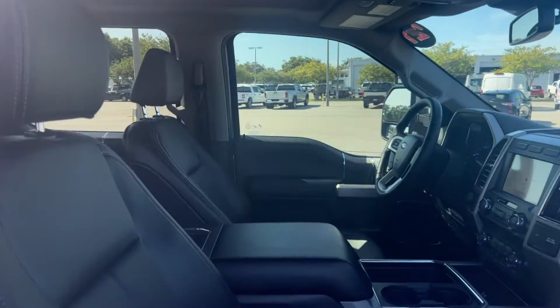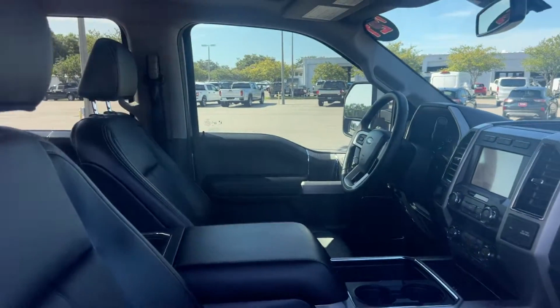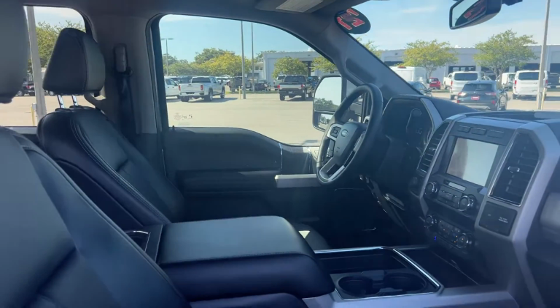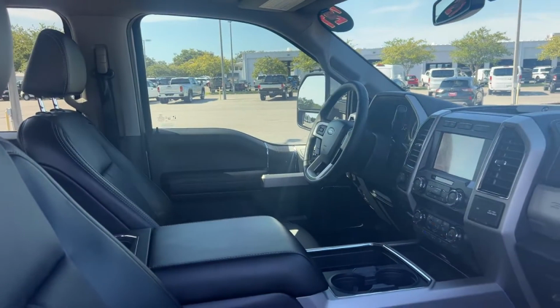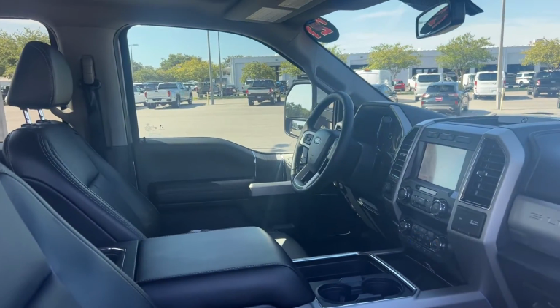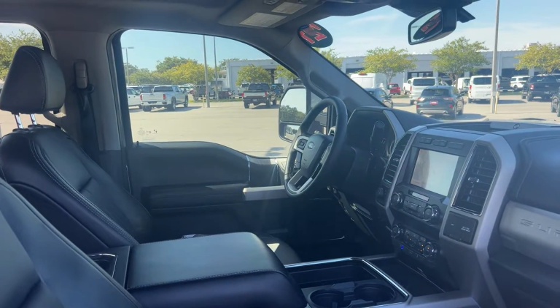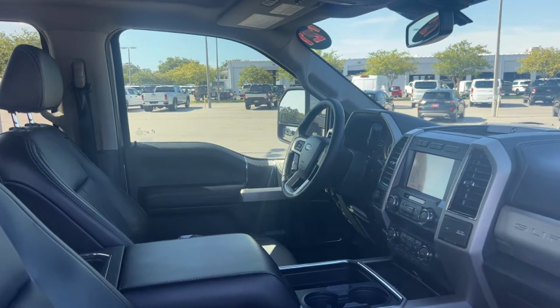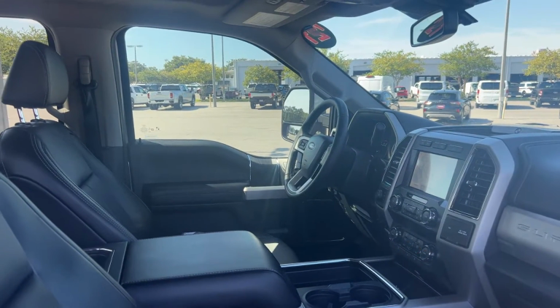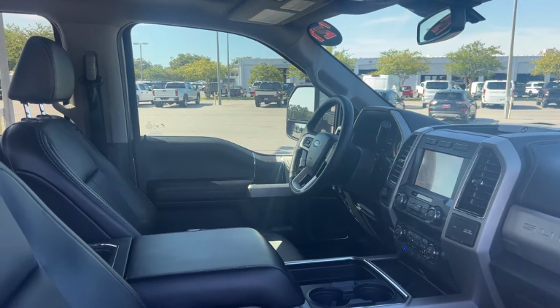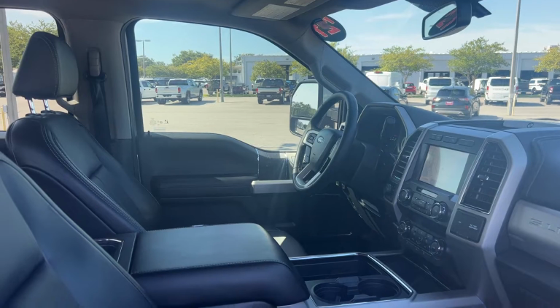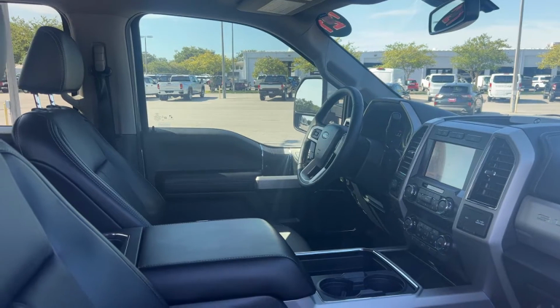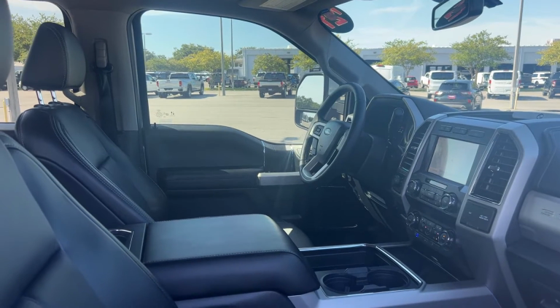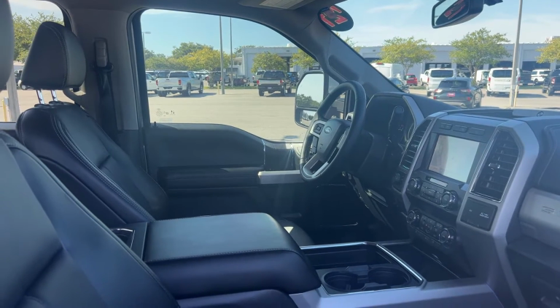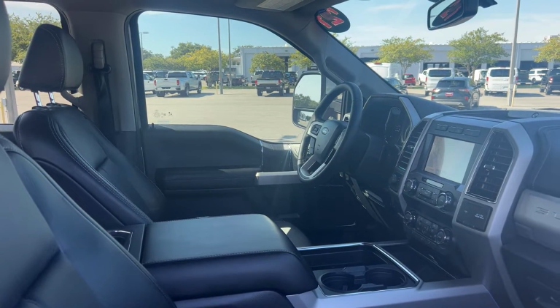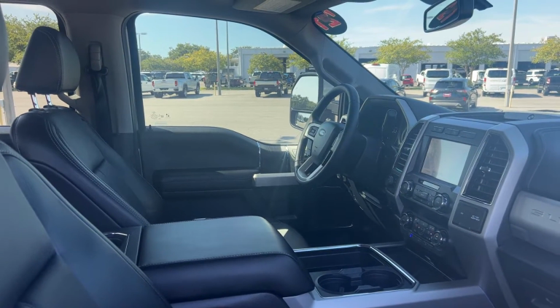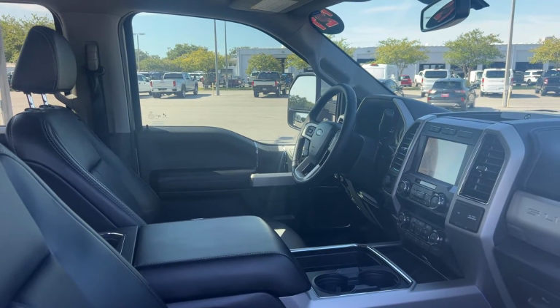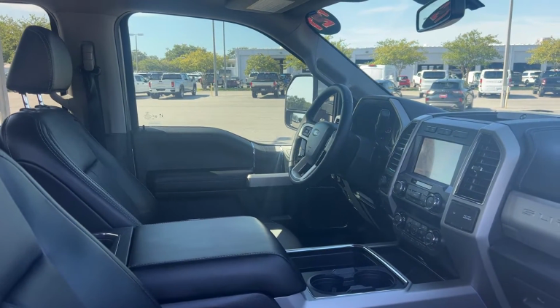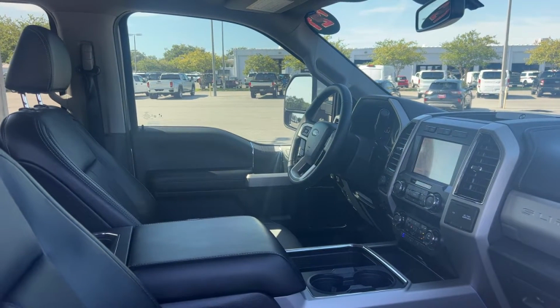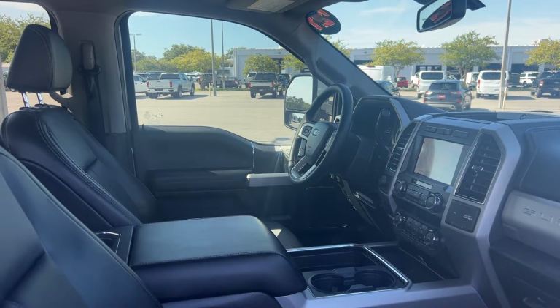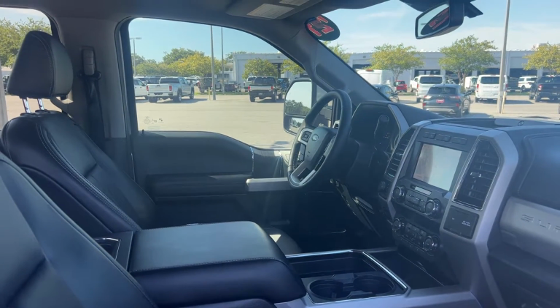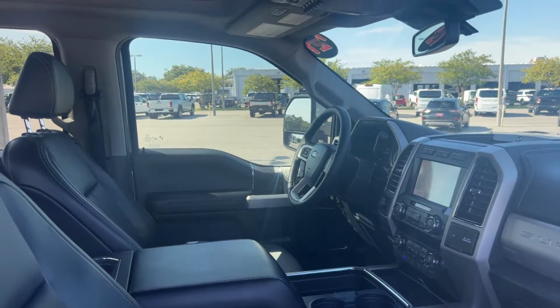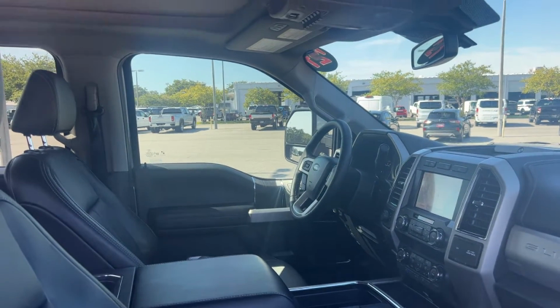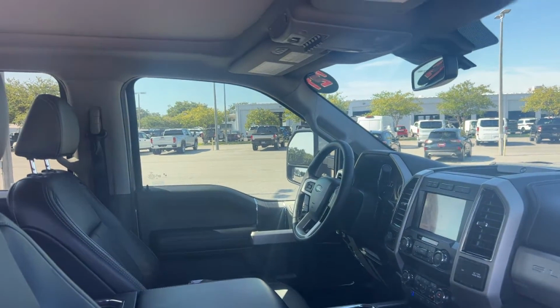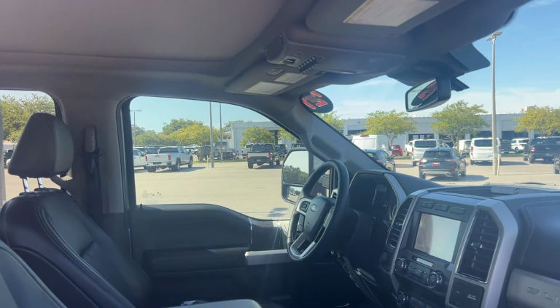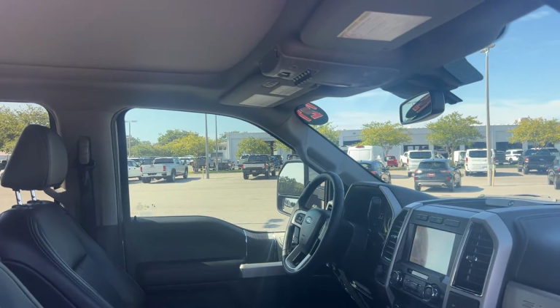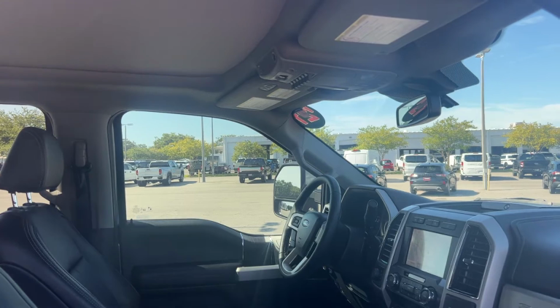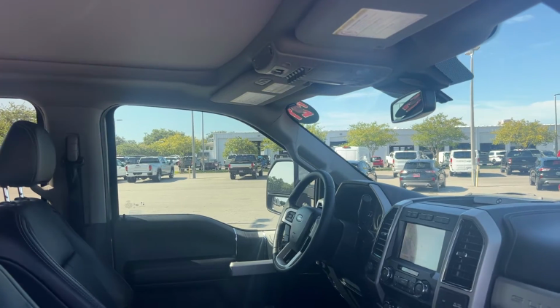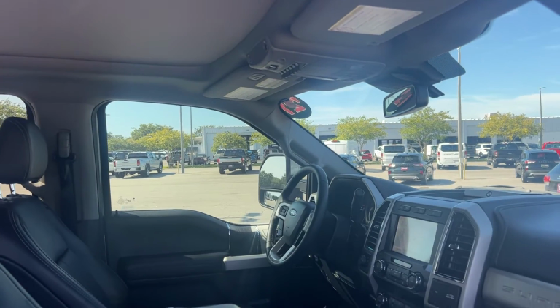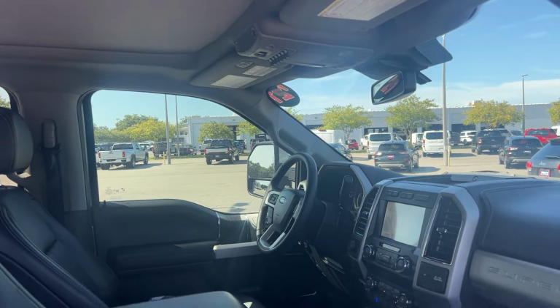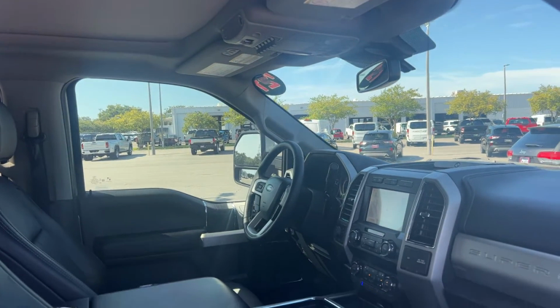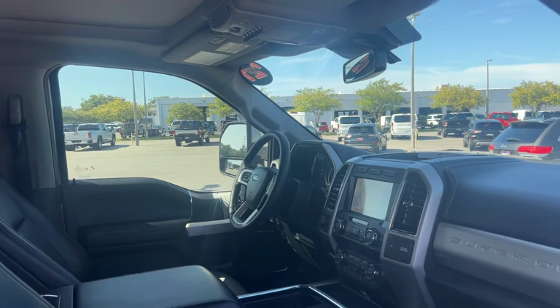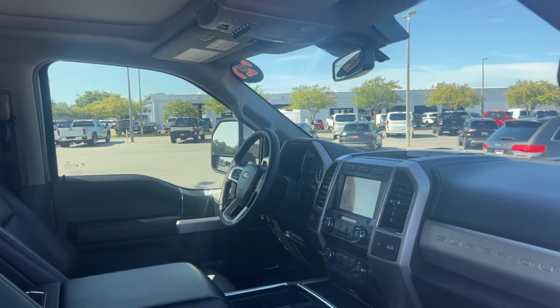Powered driver's seat, power windows, locks and mirrors, memory seating on the driver's side, adjustable pedals, trailer brake controls, home link for your garage door, upfitter switches, and a leather wrapped steering wheel.